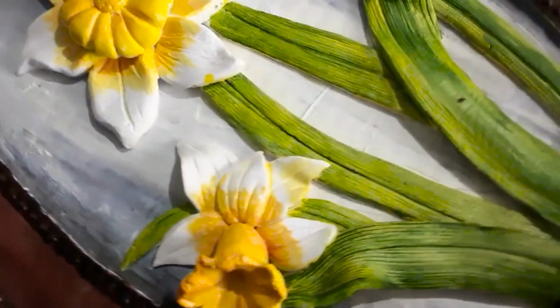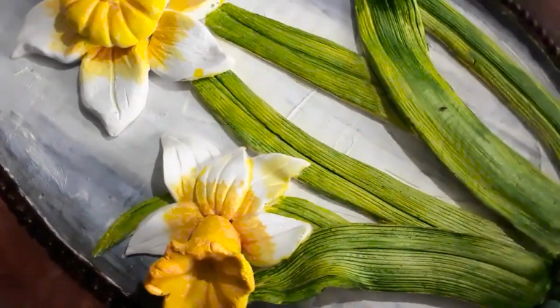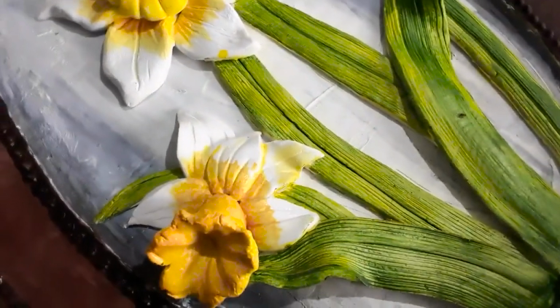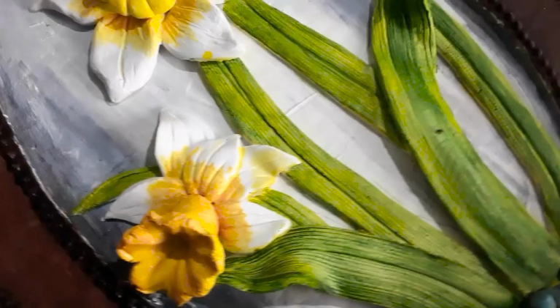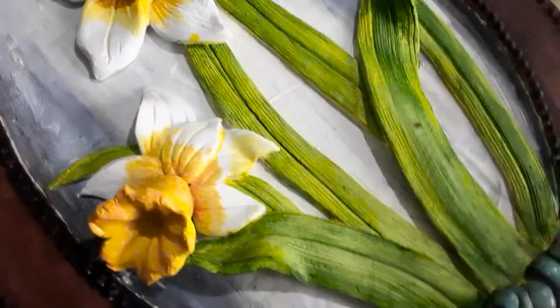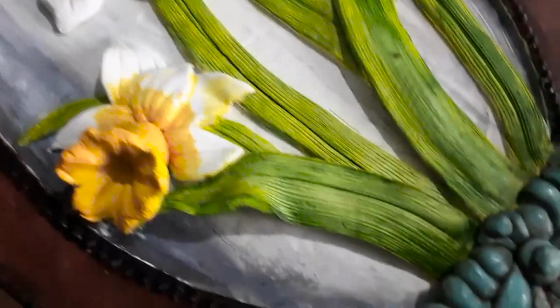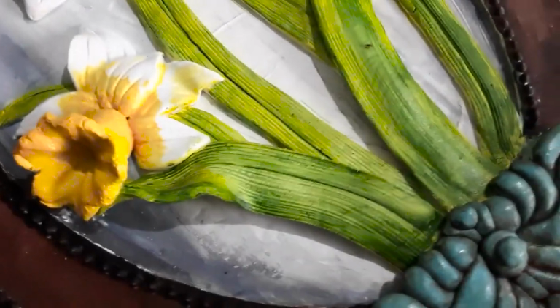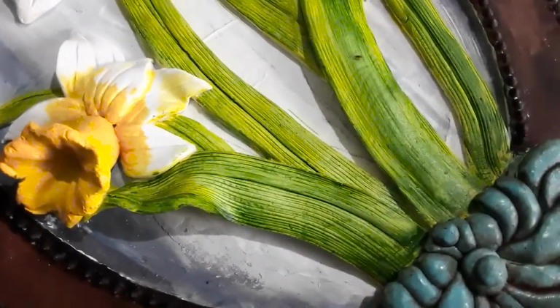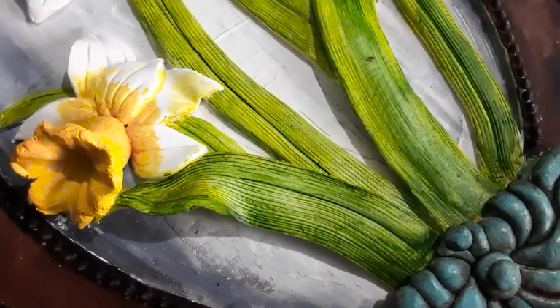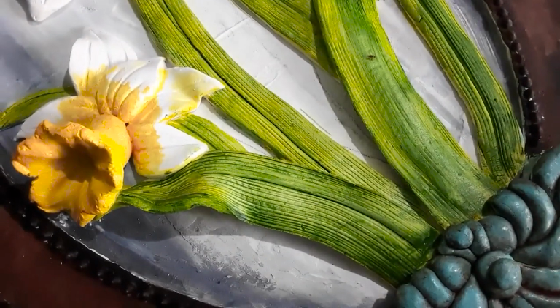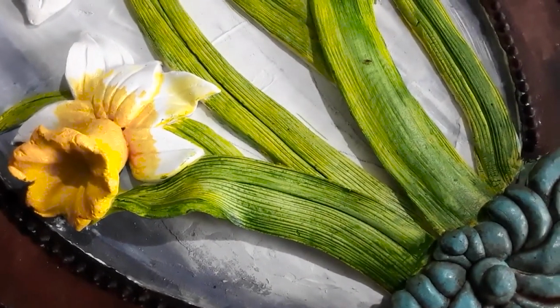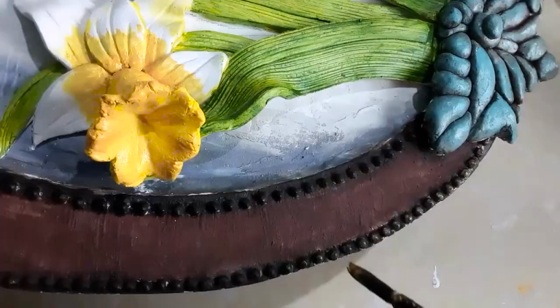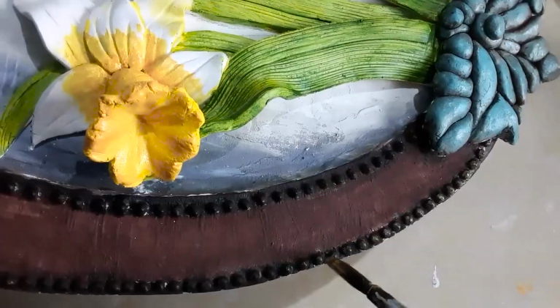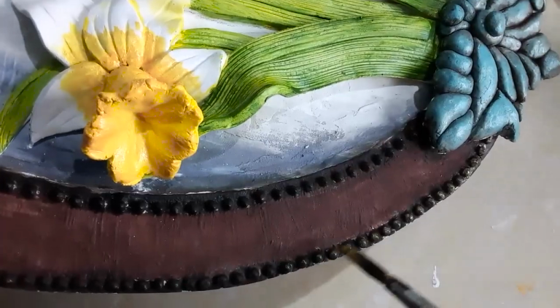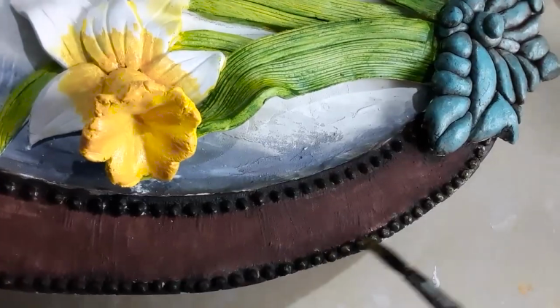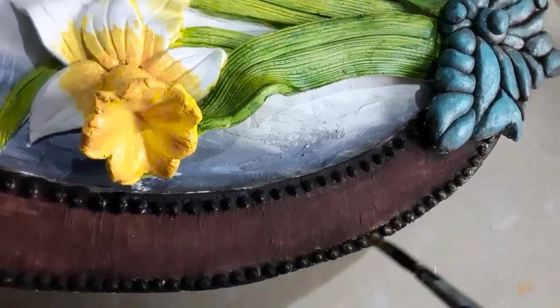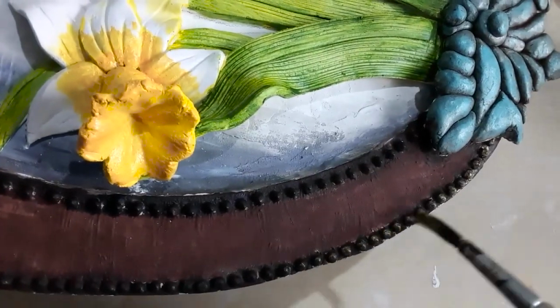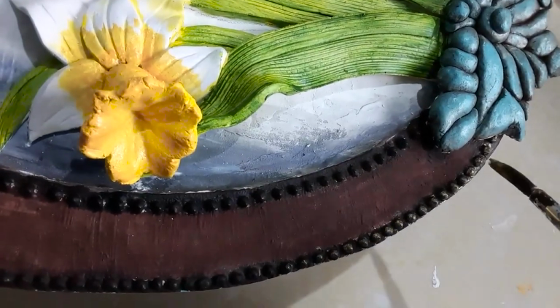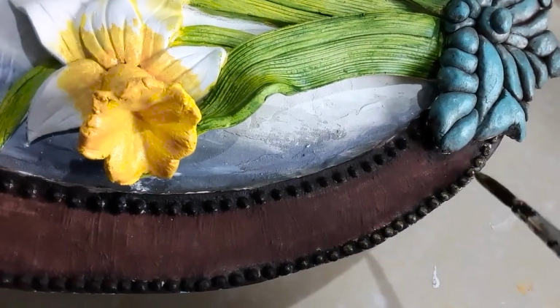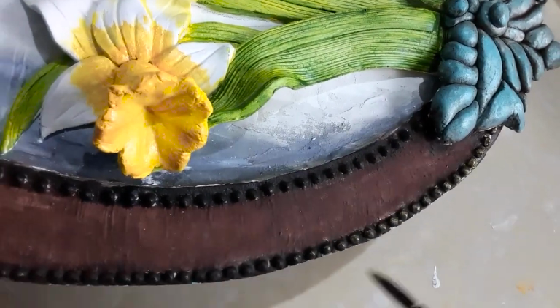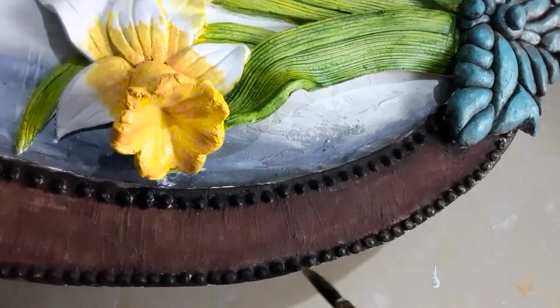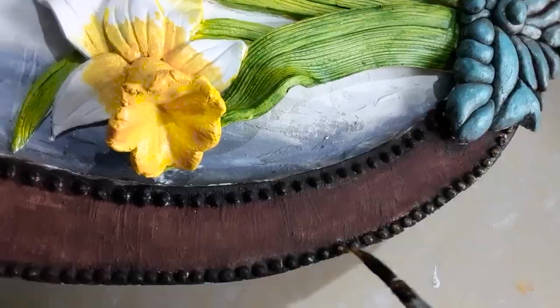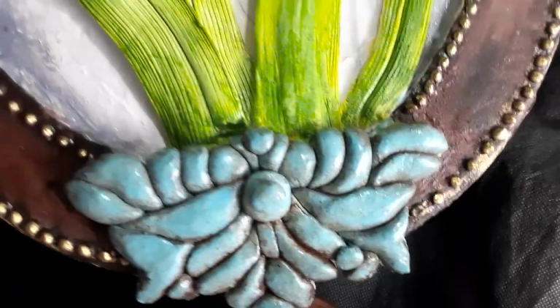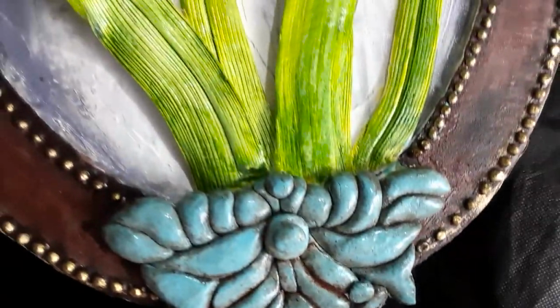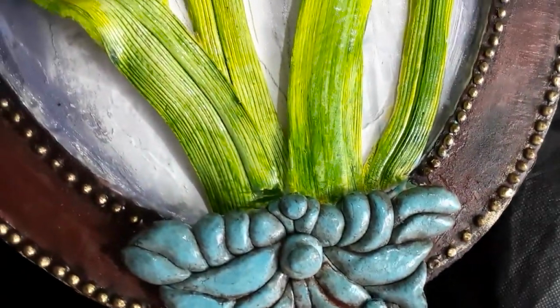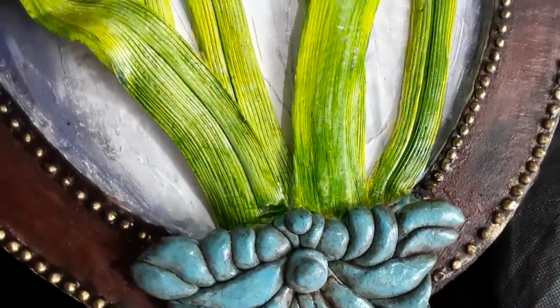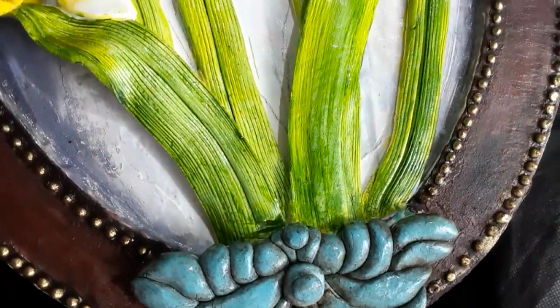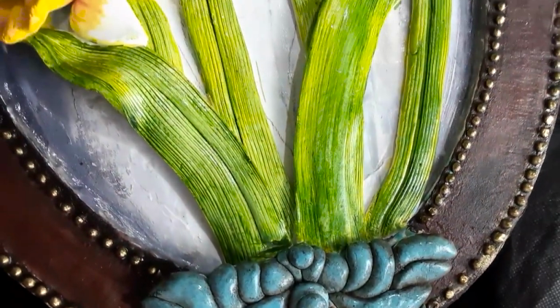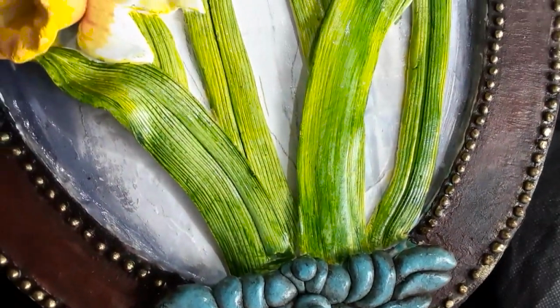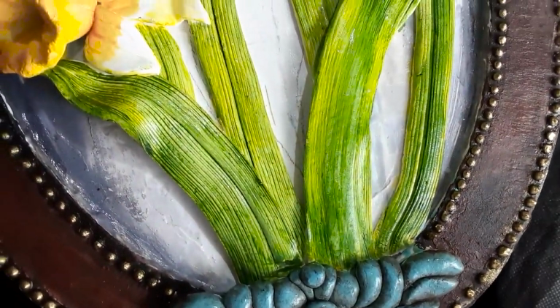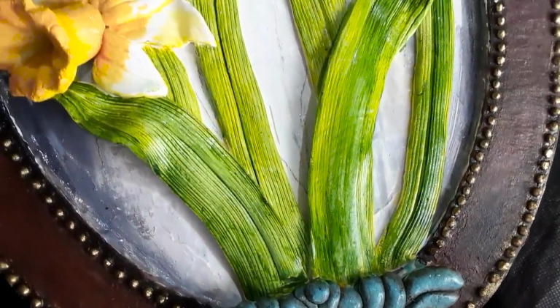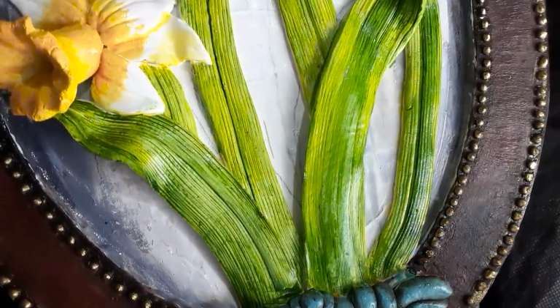Now I am shading with golden yellow. To highlight the design, I am applying a very light touch of antique gold. After that, apply a final varnish.